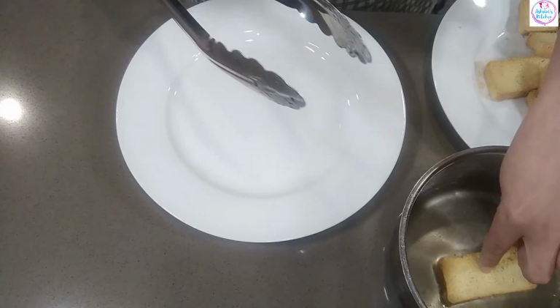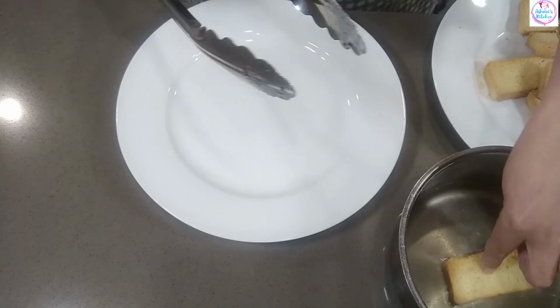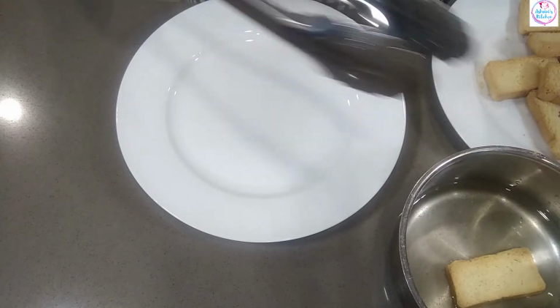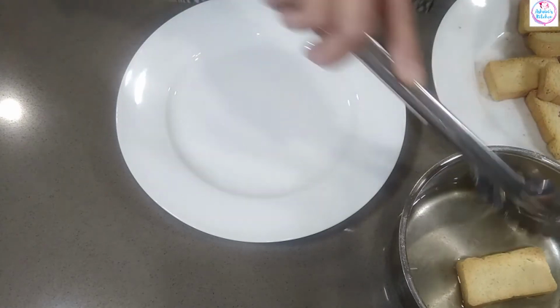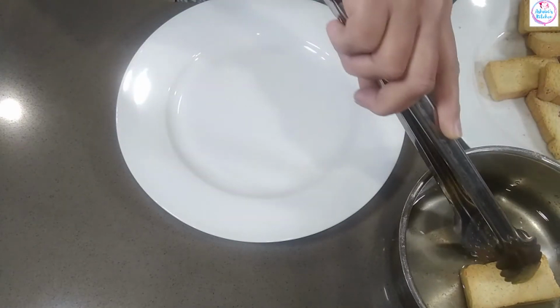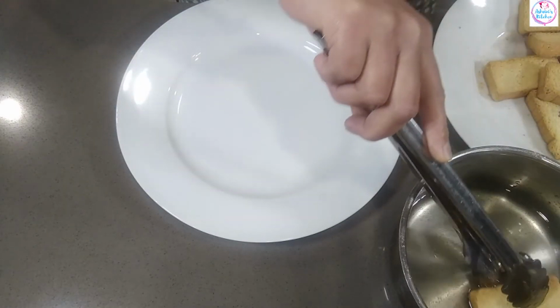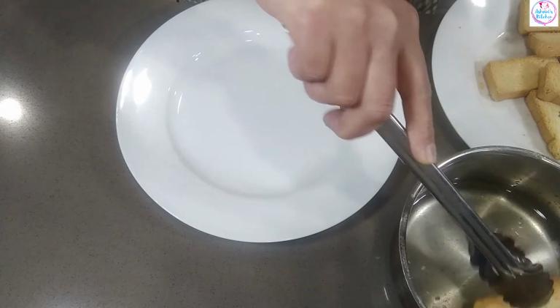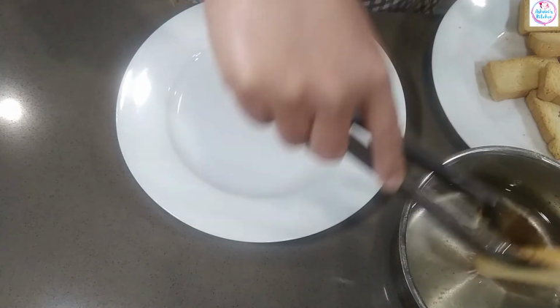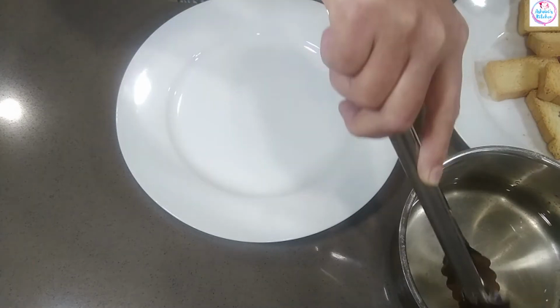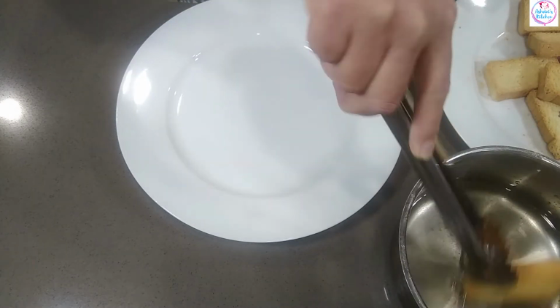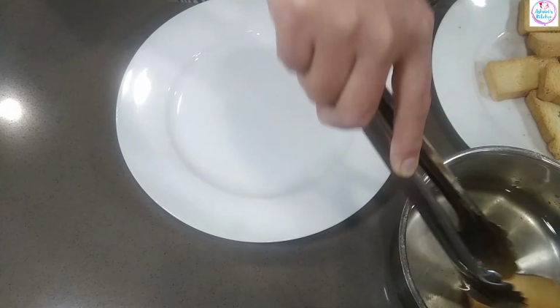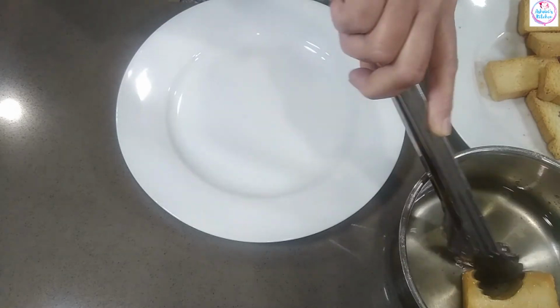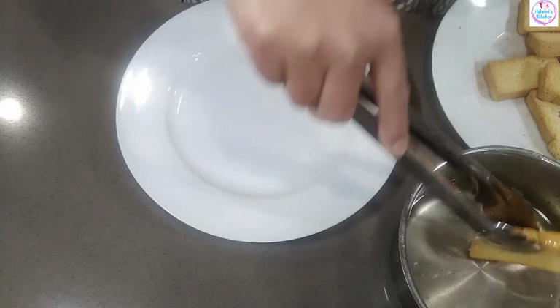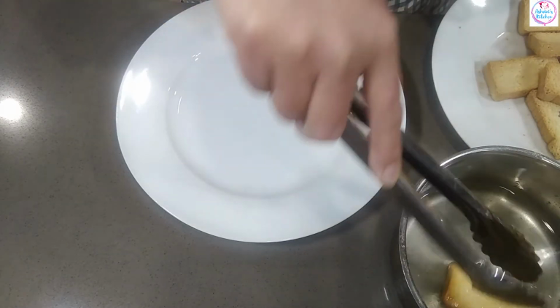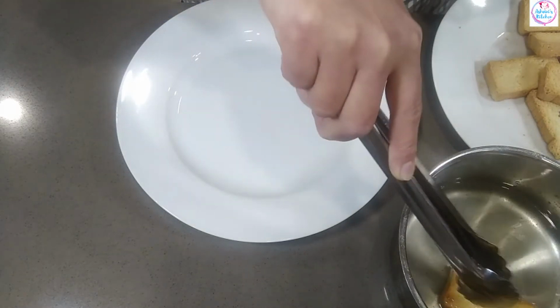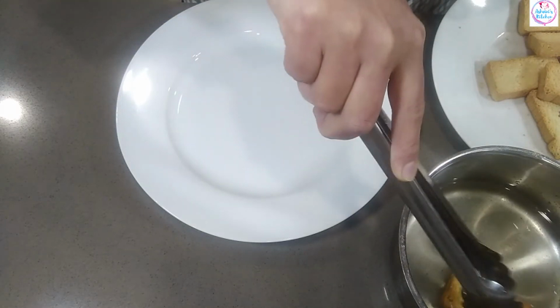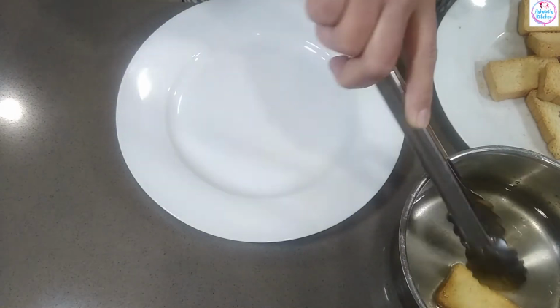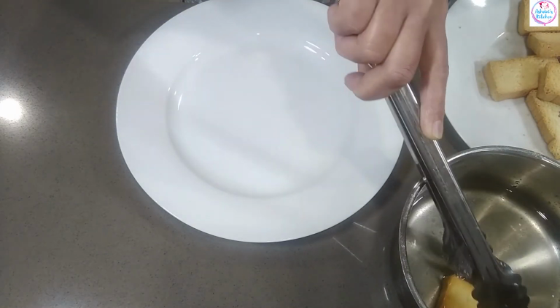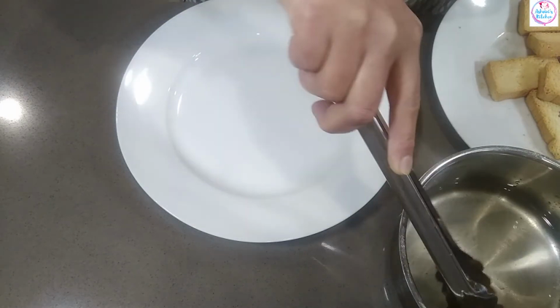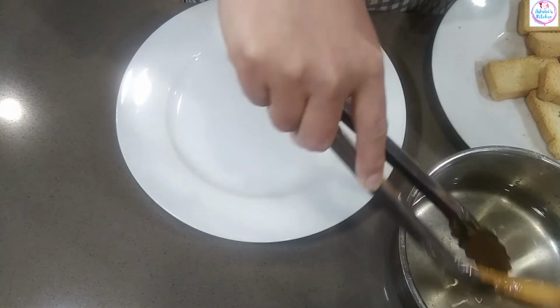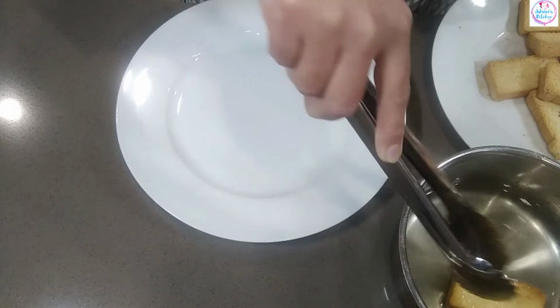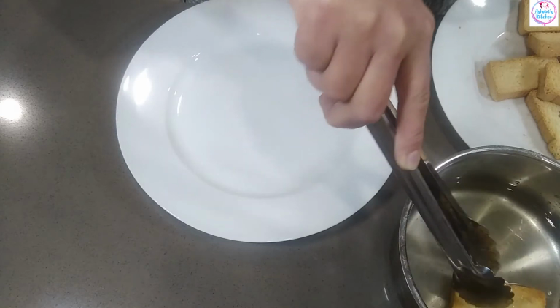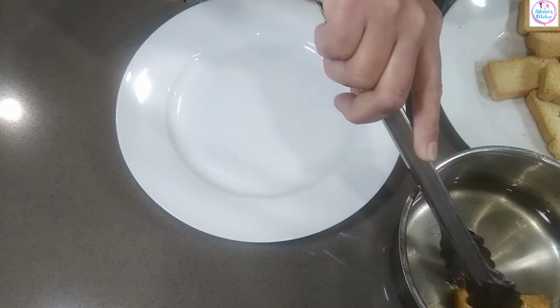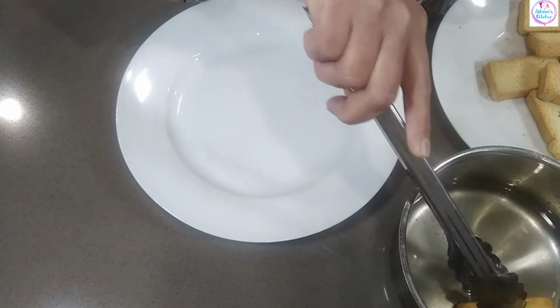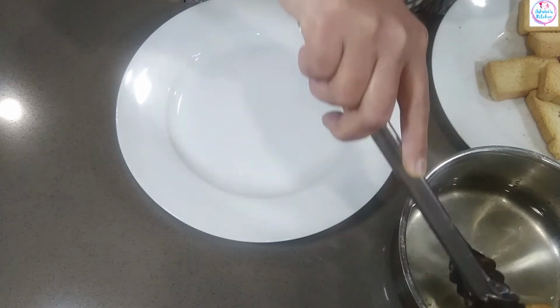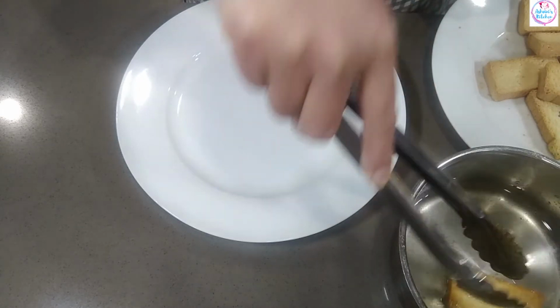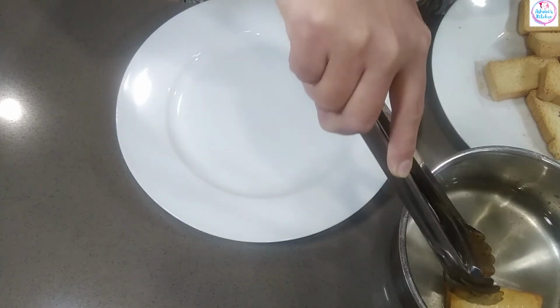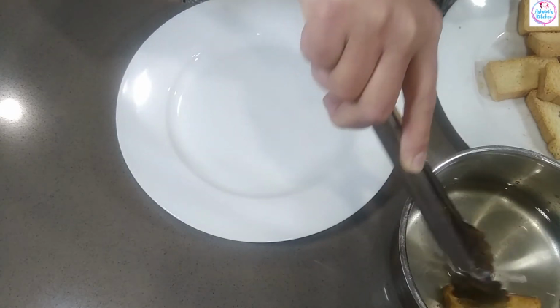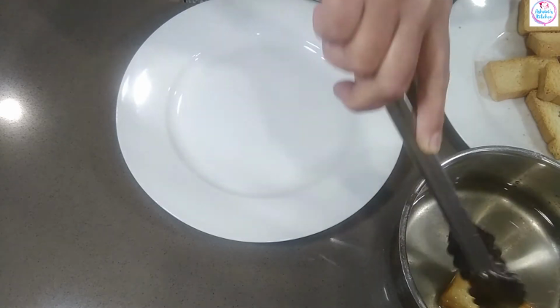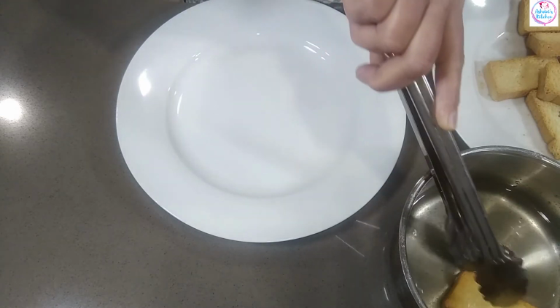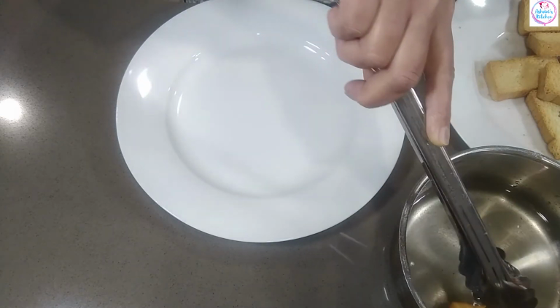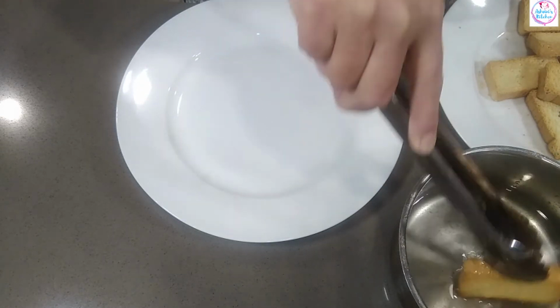Let's make this toast. We will make it soft in the sugar syrup.